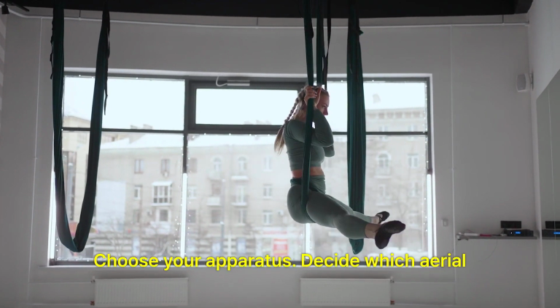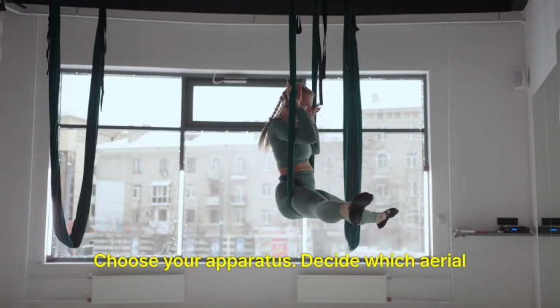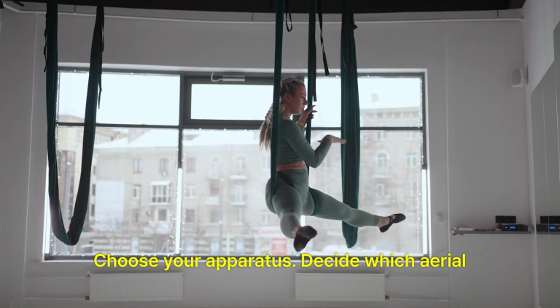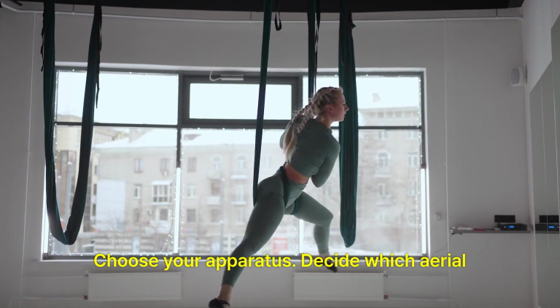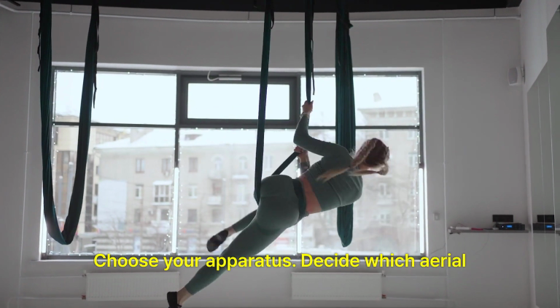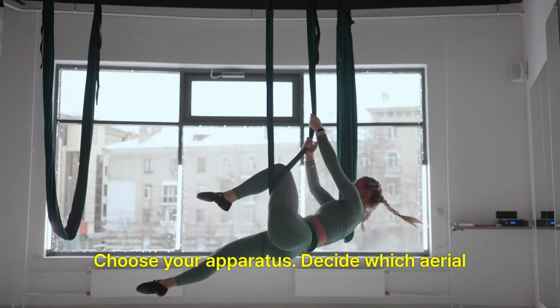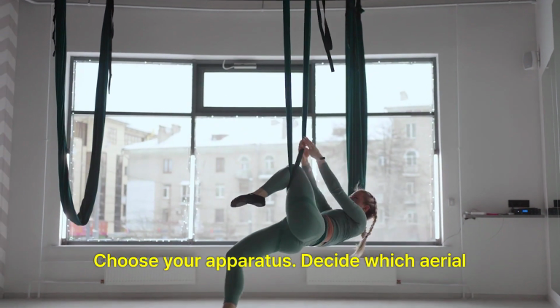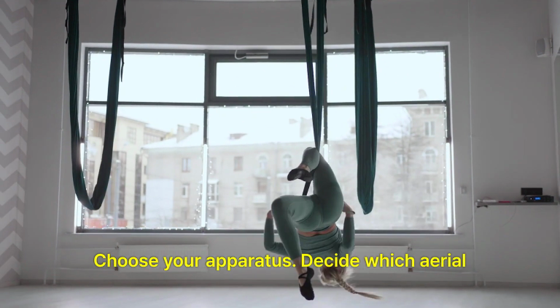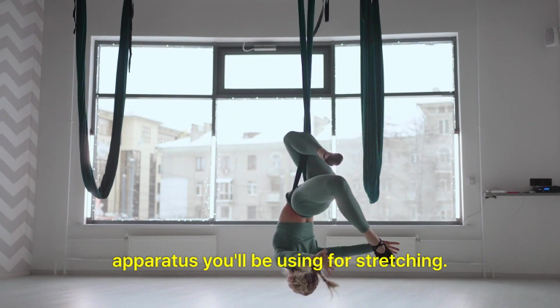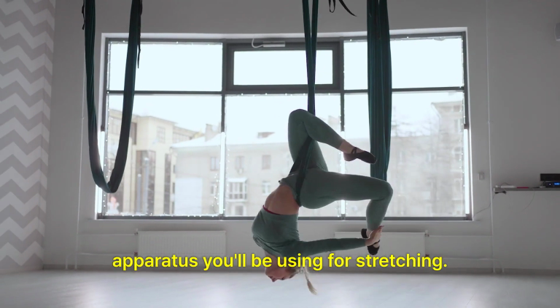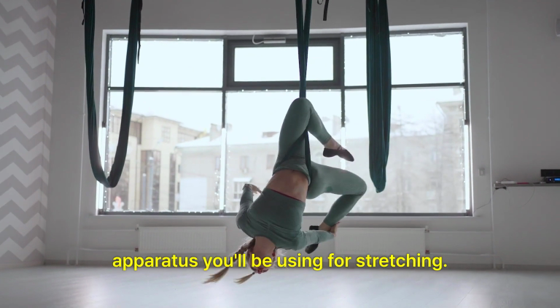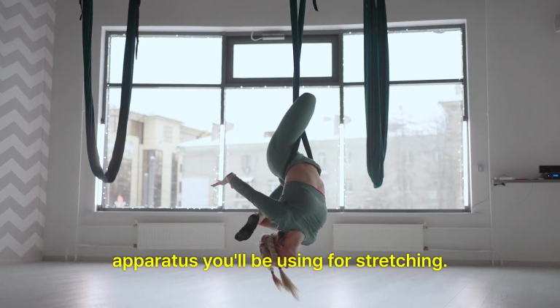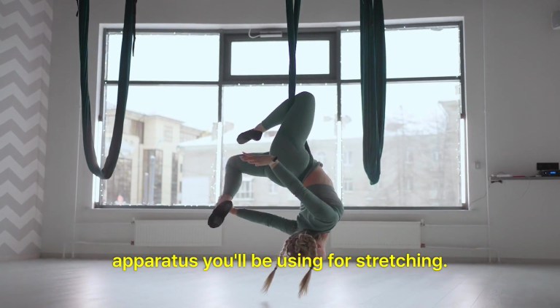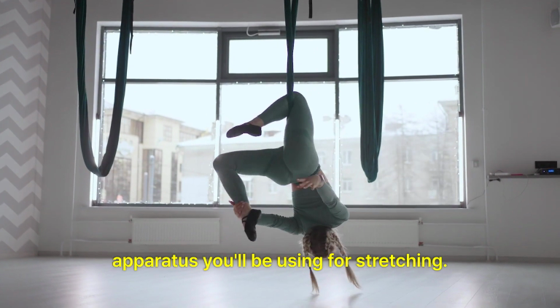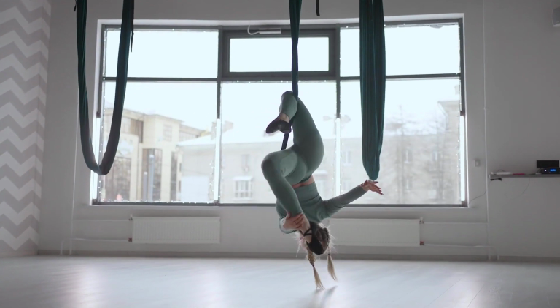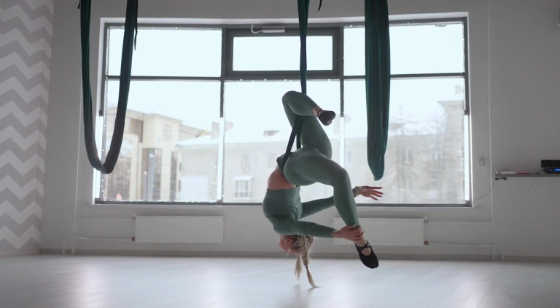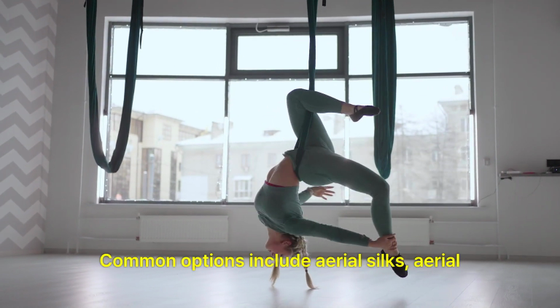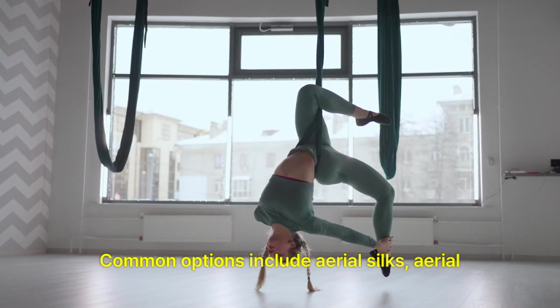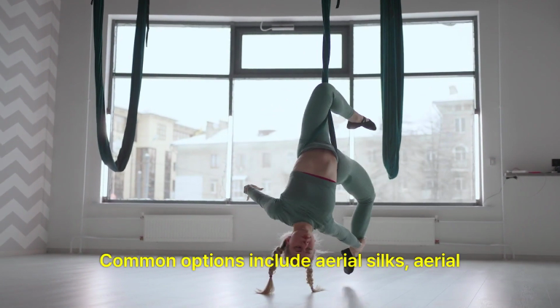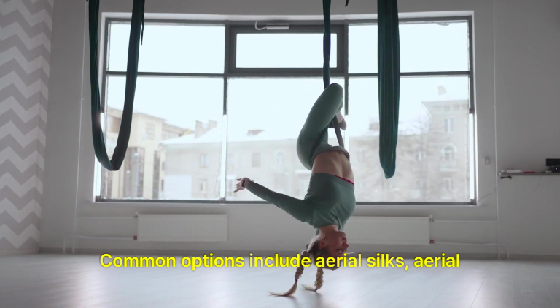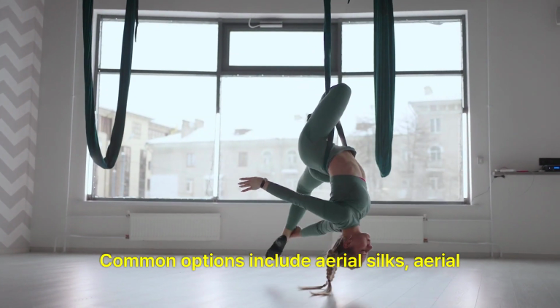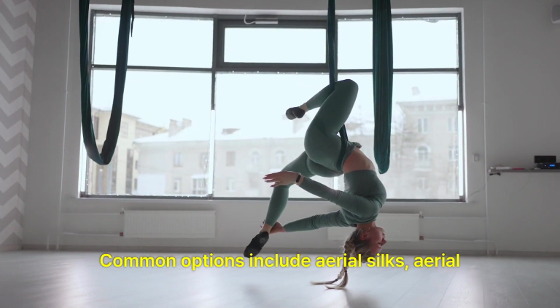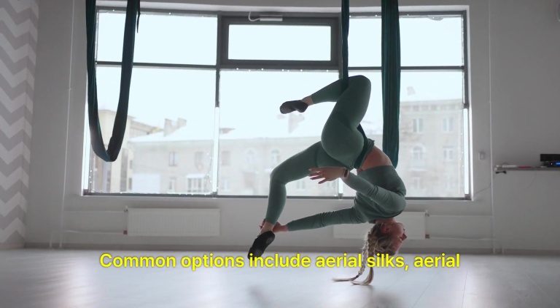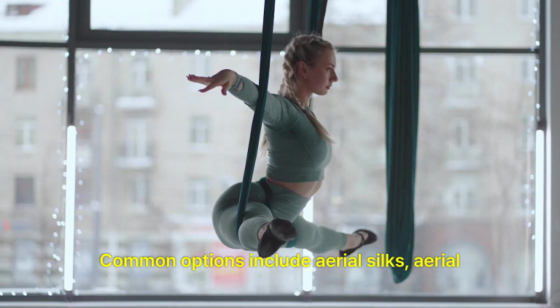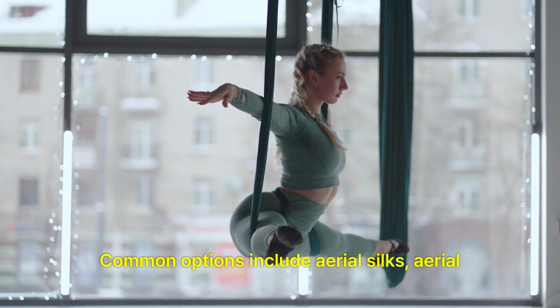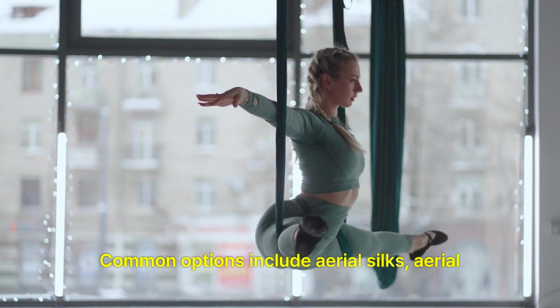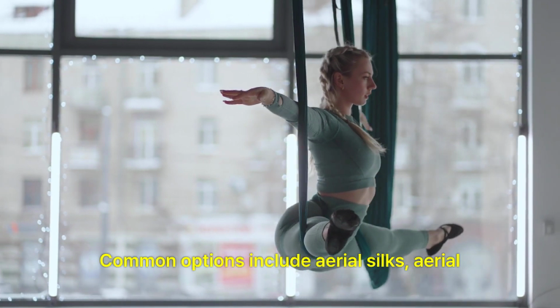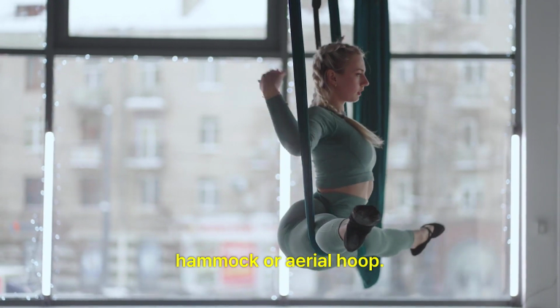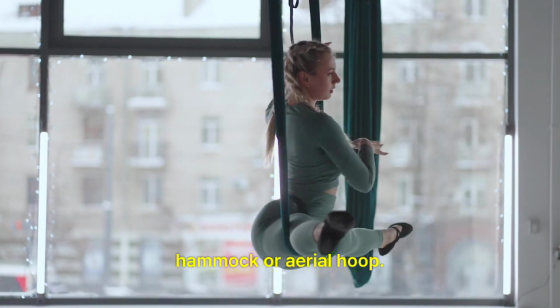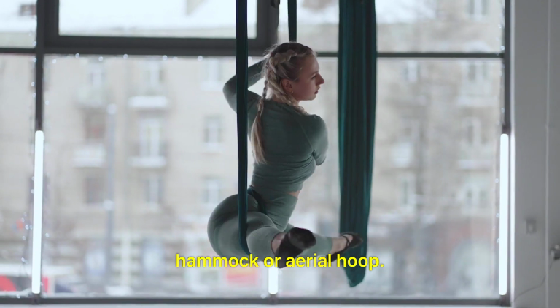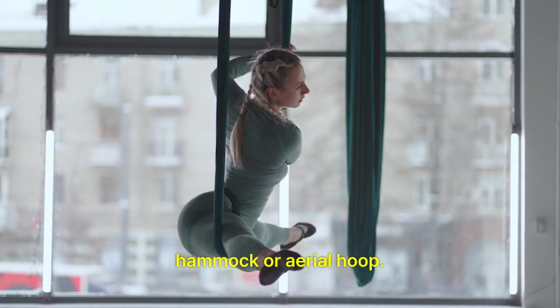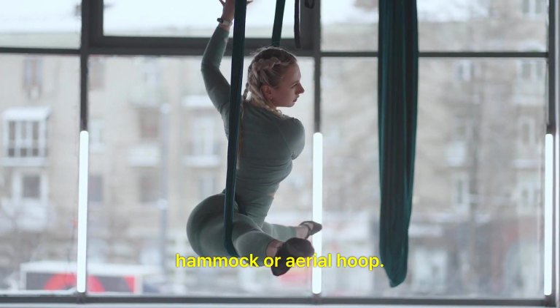Choose your apparatus: Decide which aerial apparatus you'll be using for stretching. Common options include aerial silks, aerial hammock, or aerial hoop.